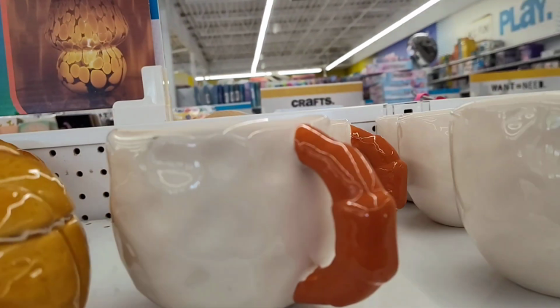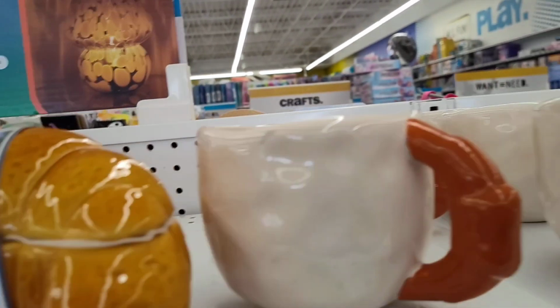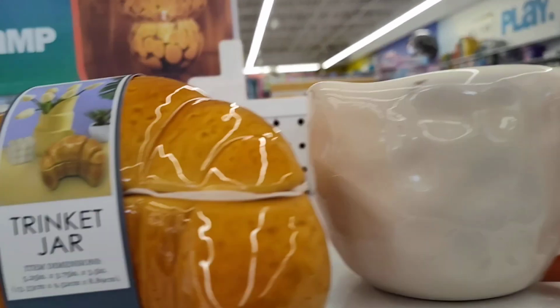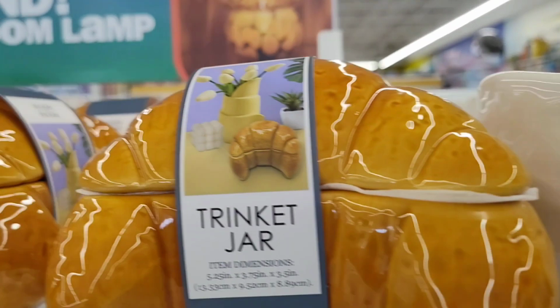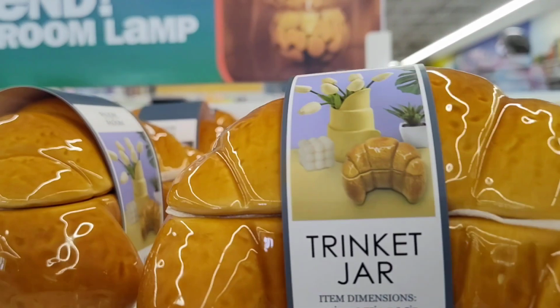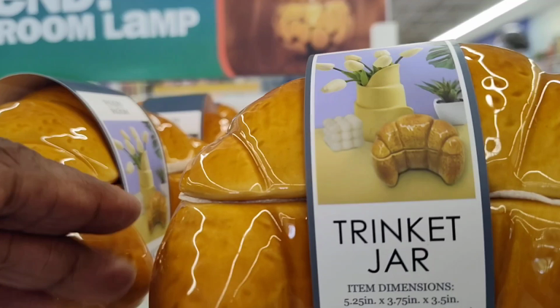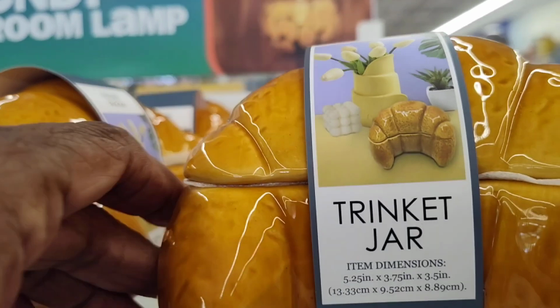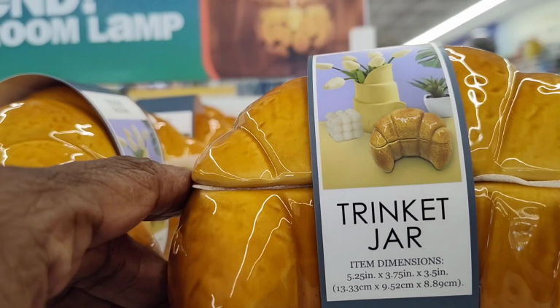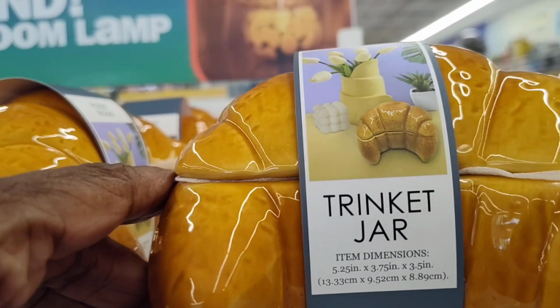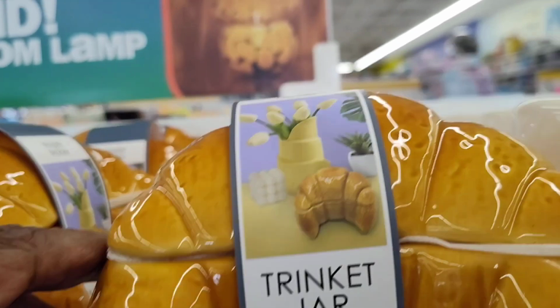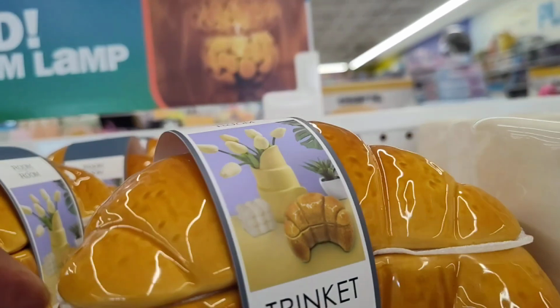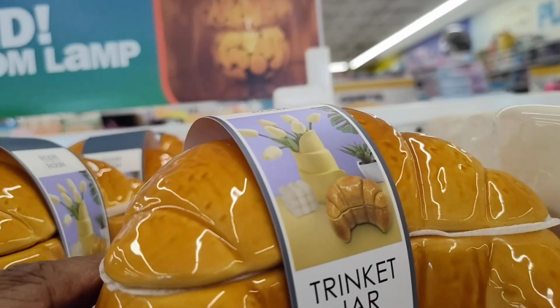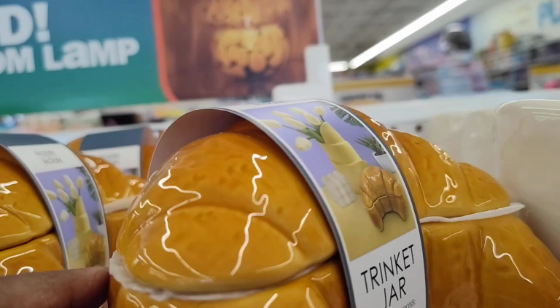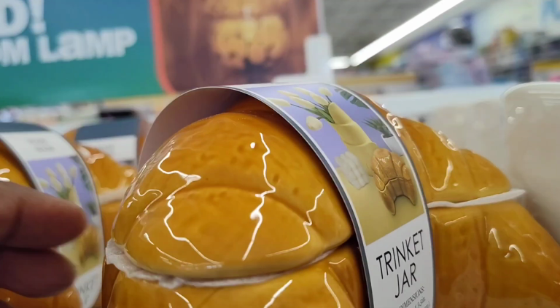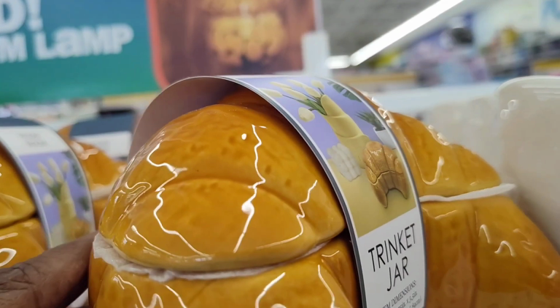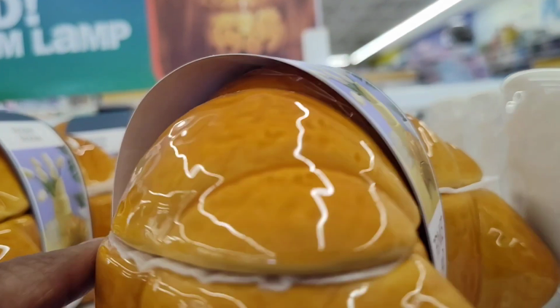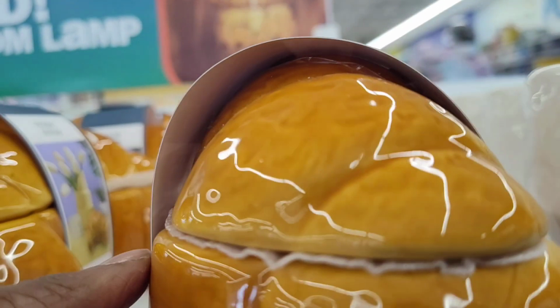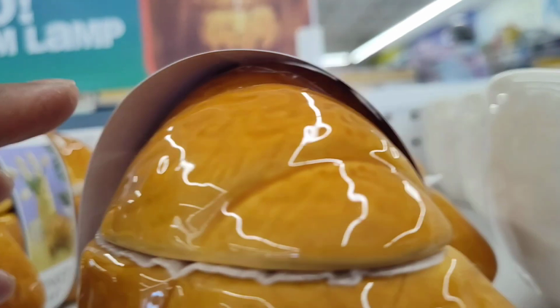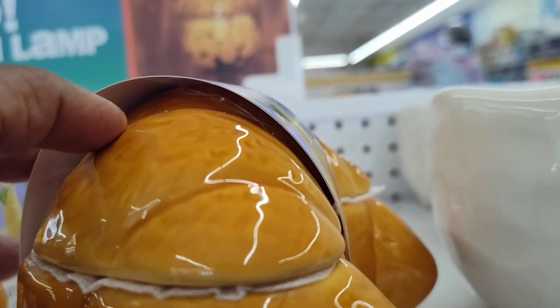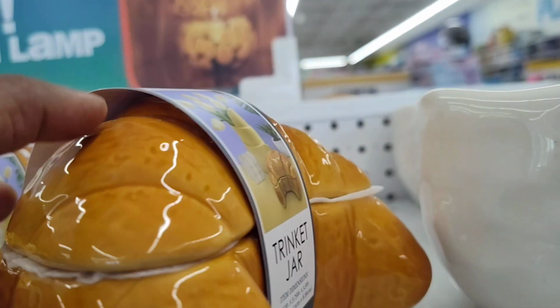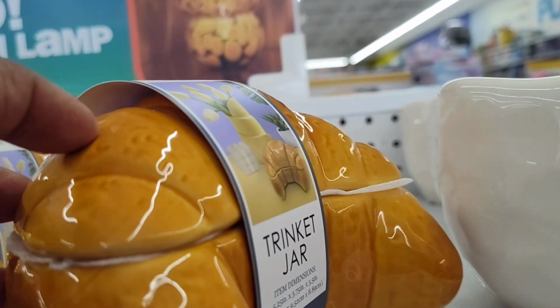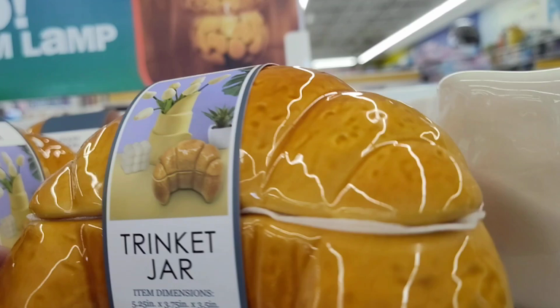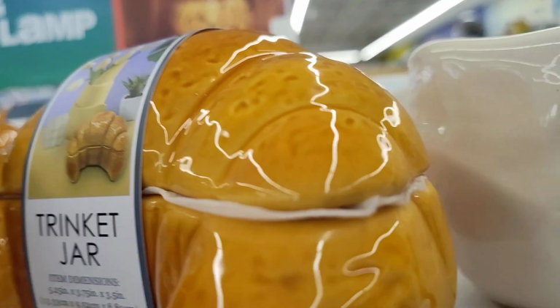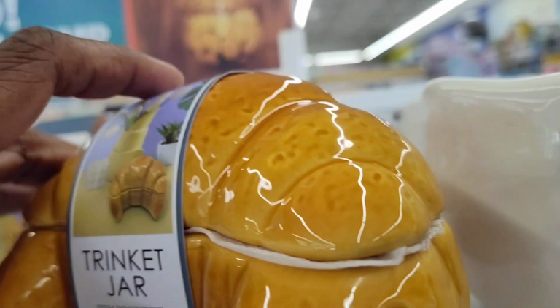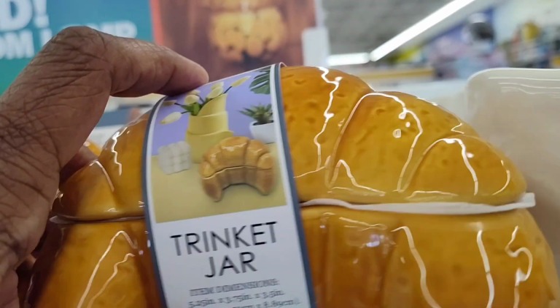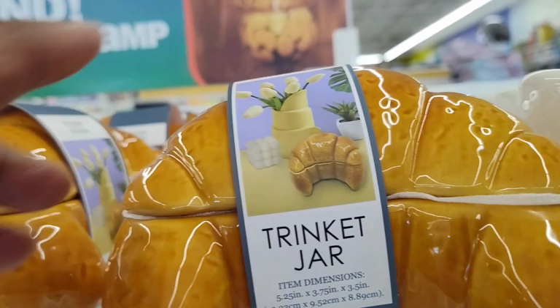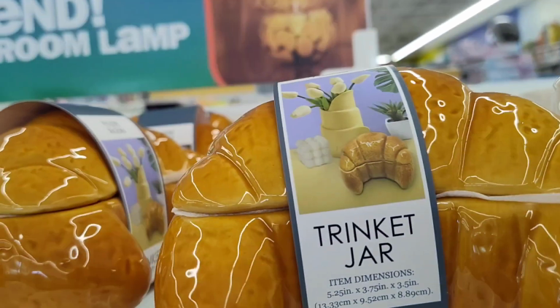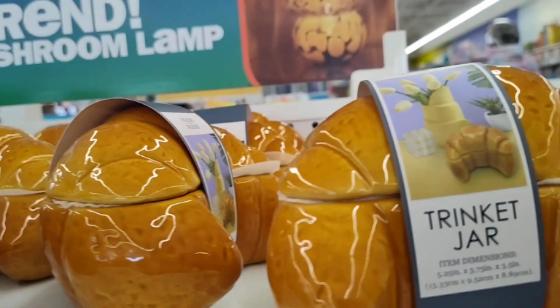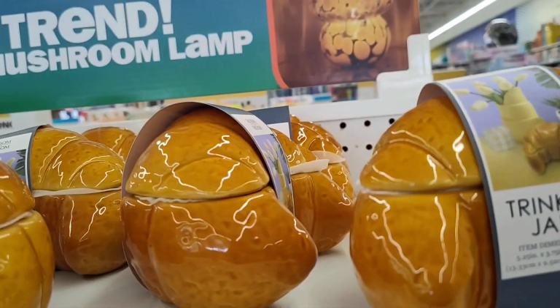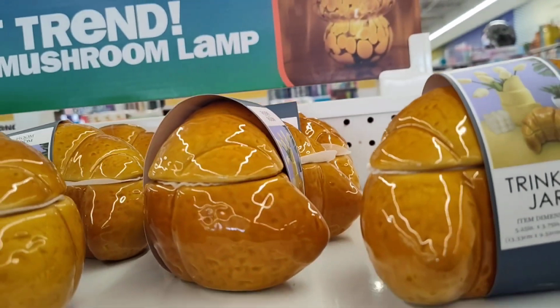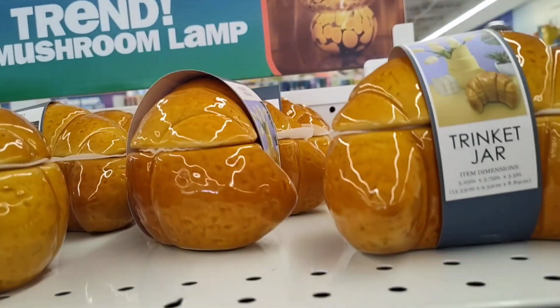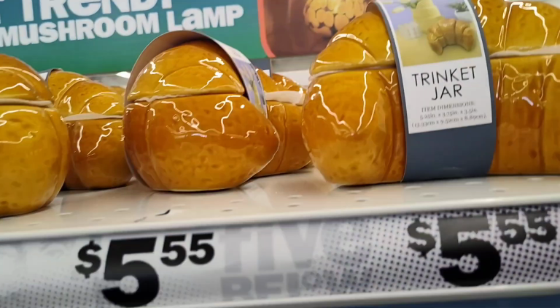And they have the croissant cup as well. But y'all, check this out — the trinket jar. This is so adorable. It's the croissant, y'all. And they're cute.